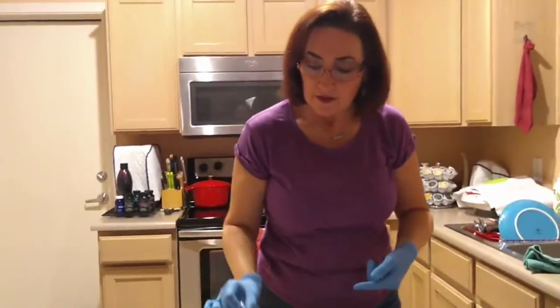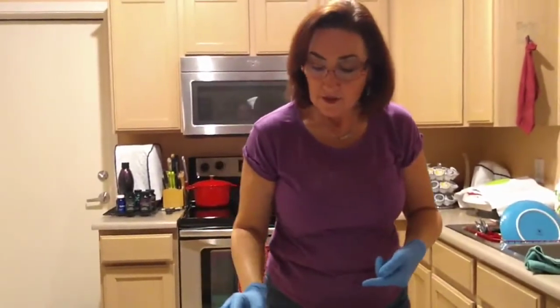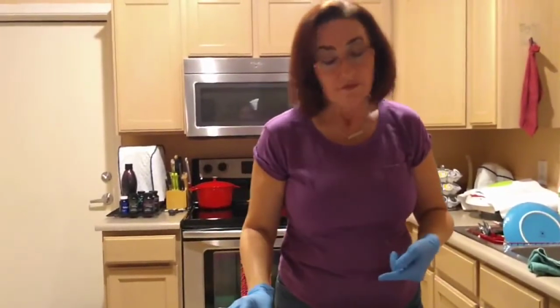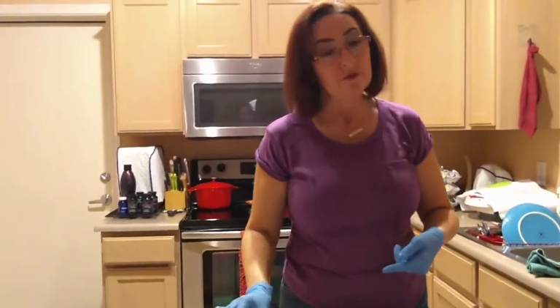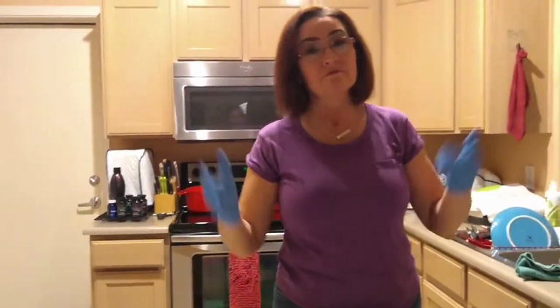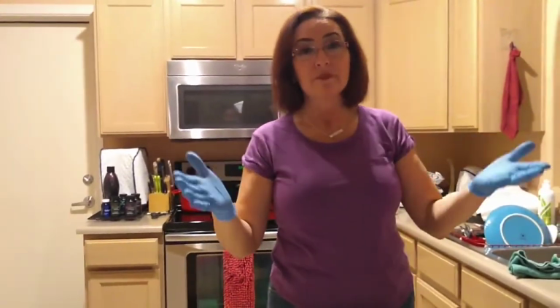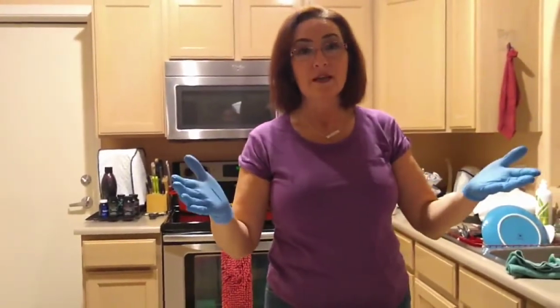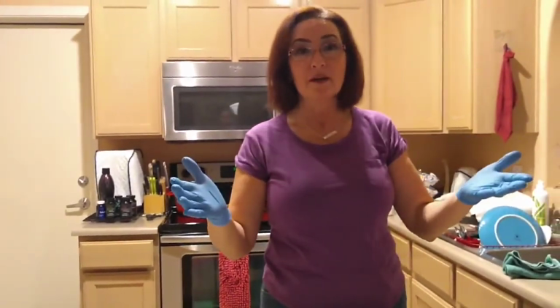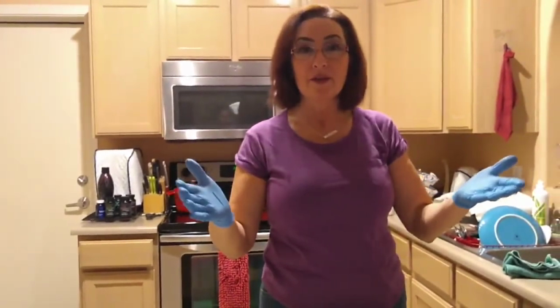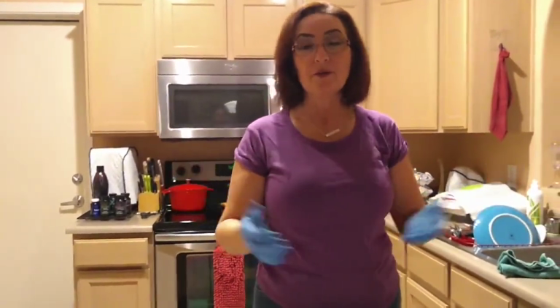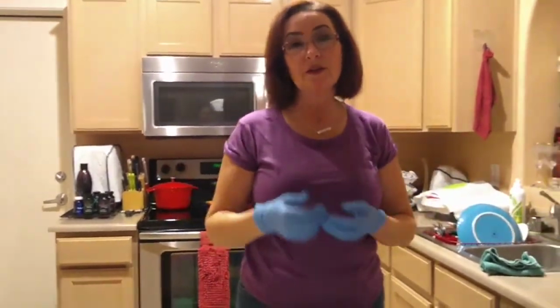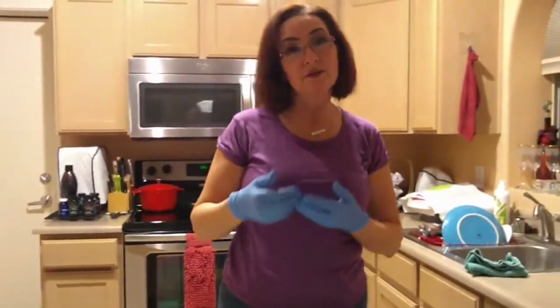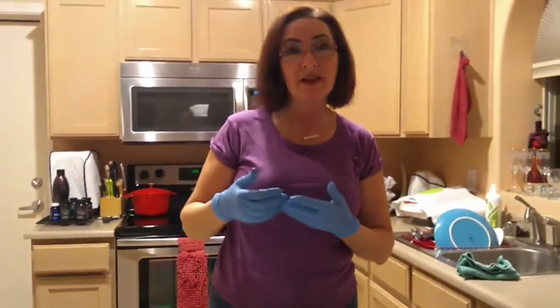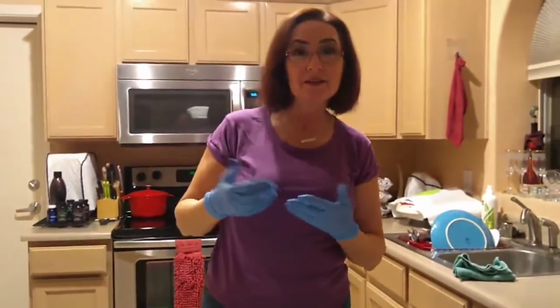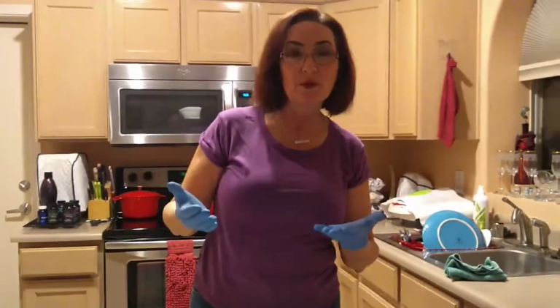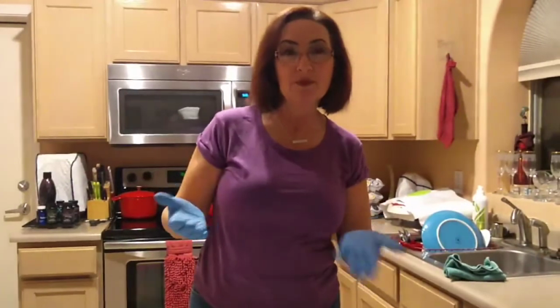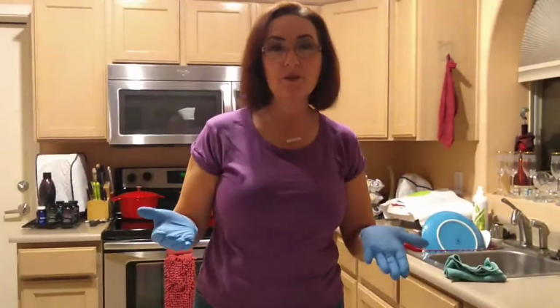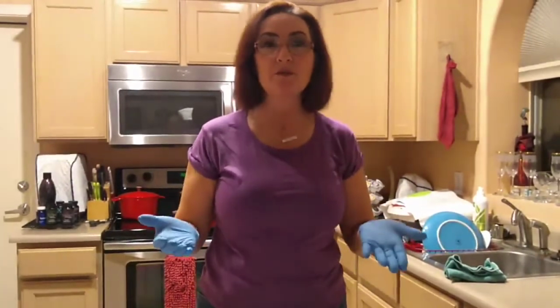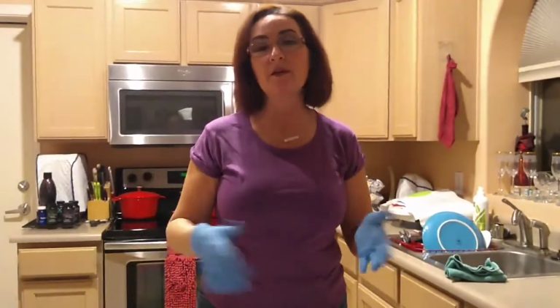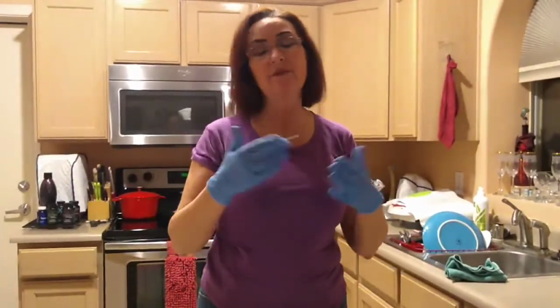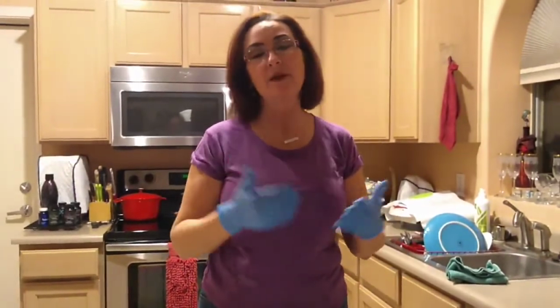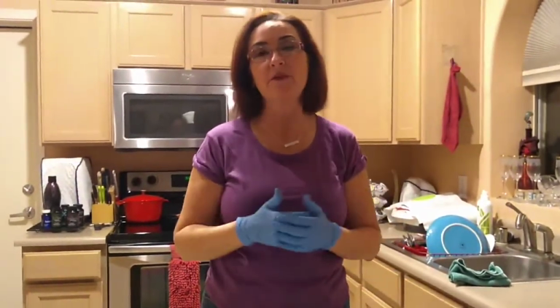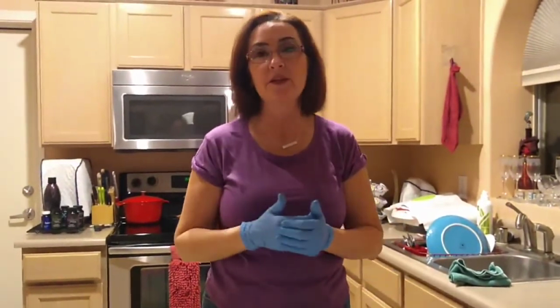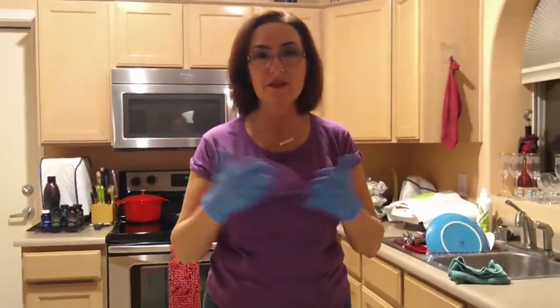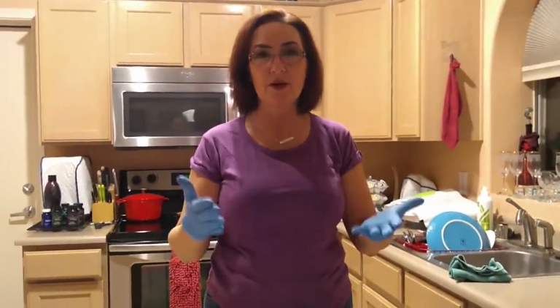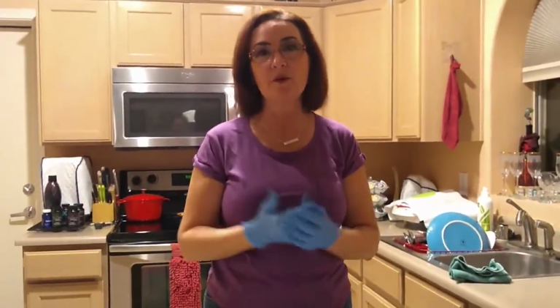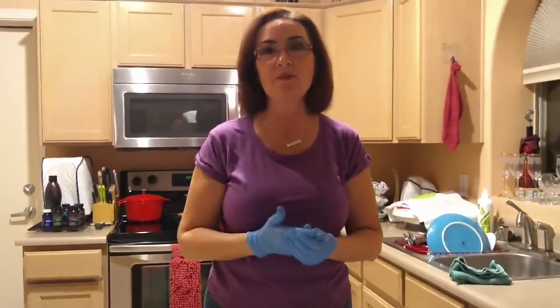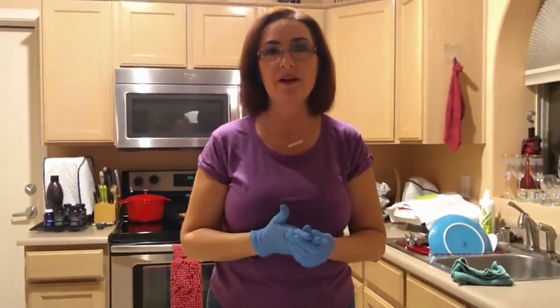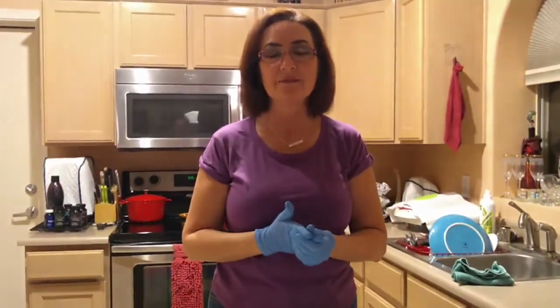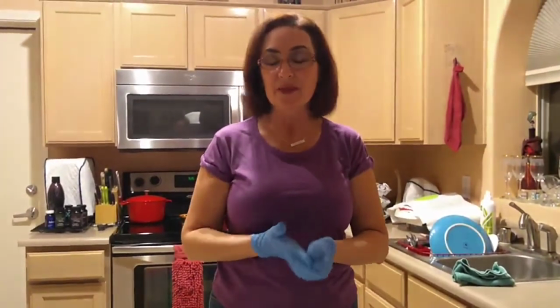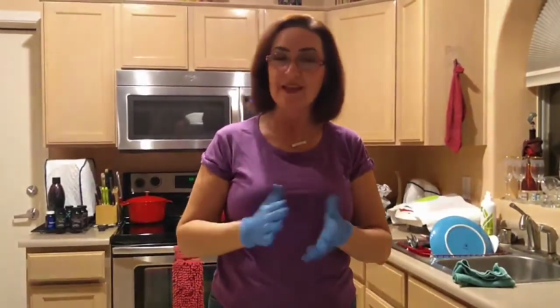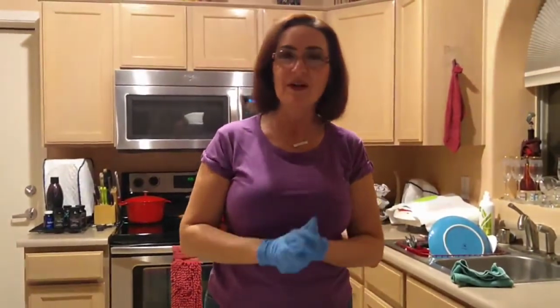If you like my video, you can certainly like and subscribe to my YouTube channel. I have a lot of other videos describing Norwex products. Thanks for watching.